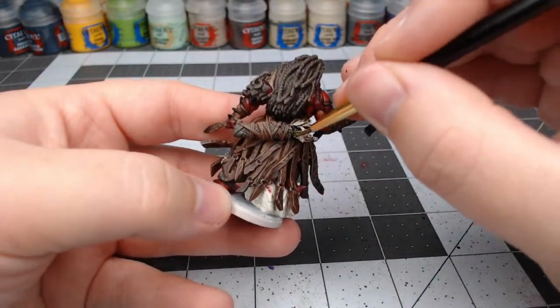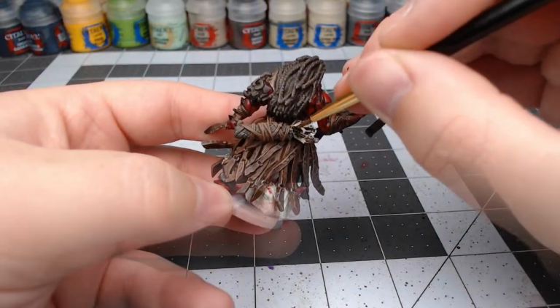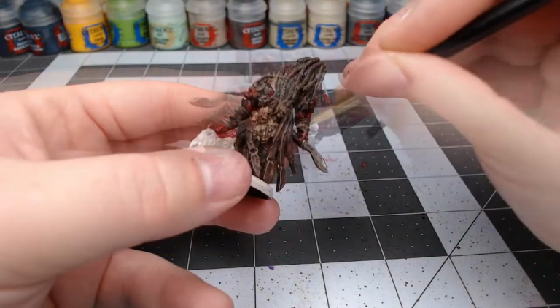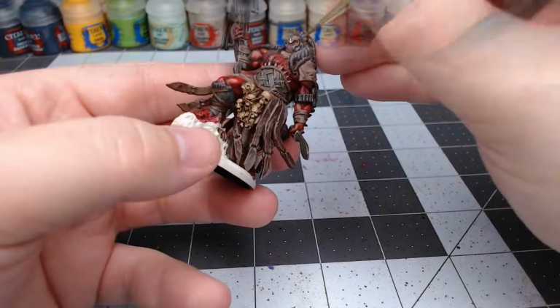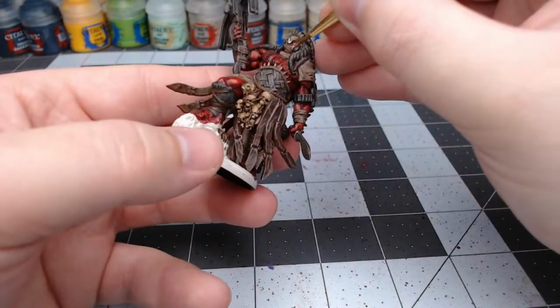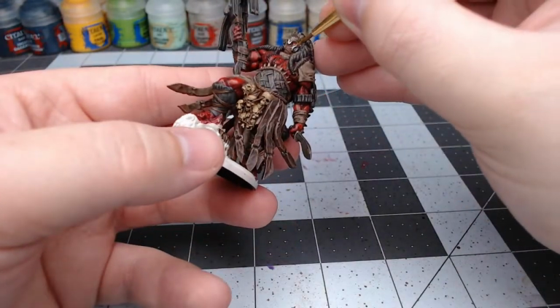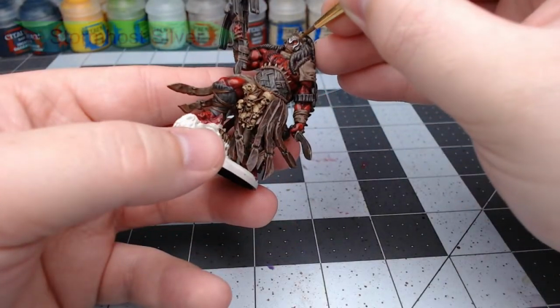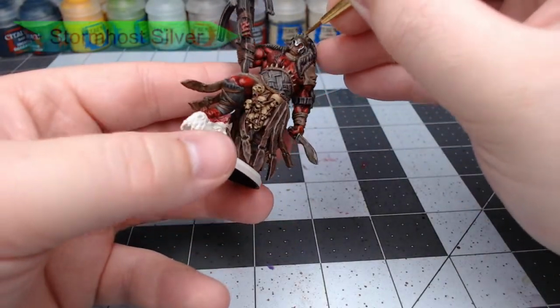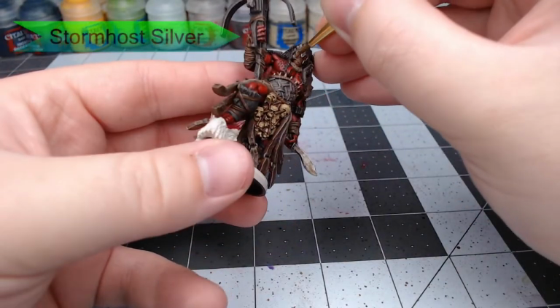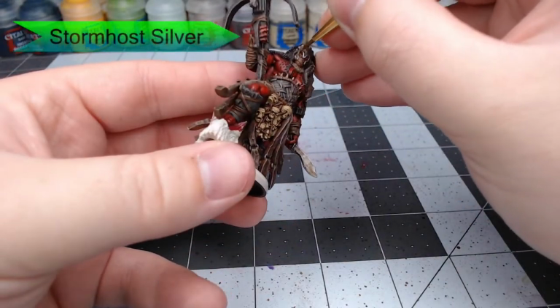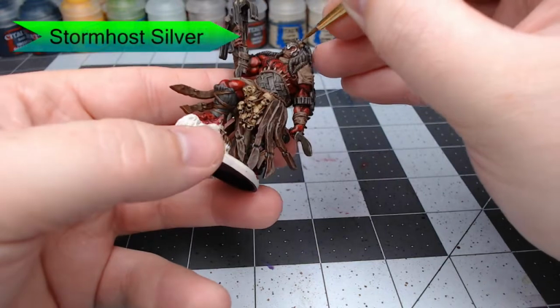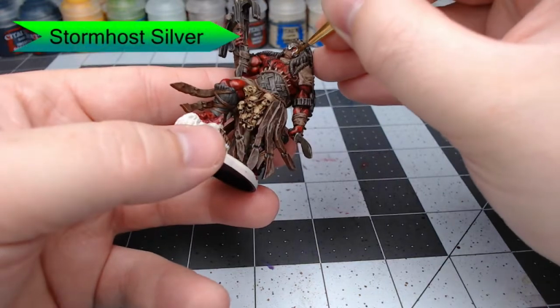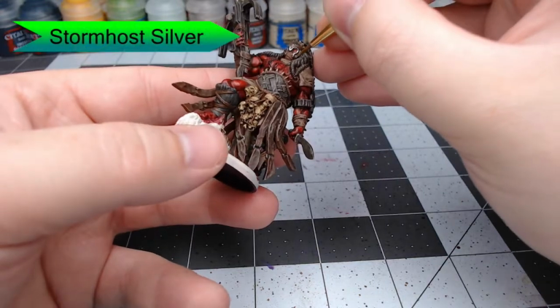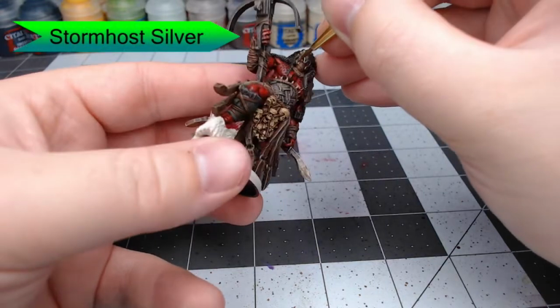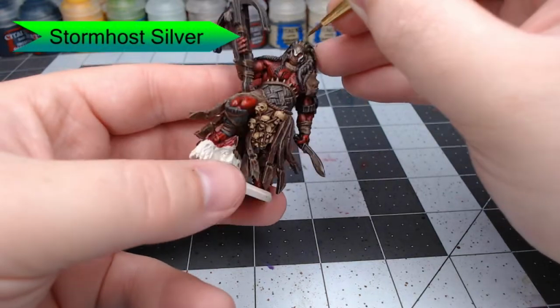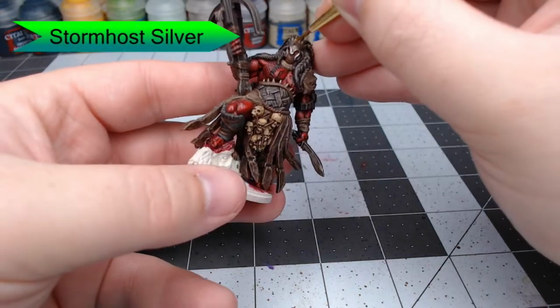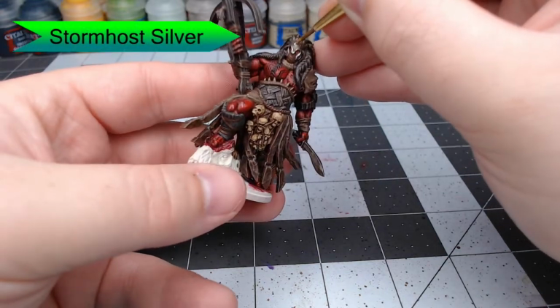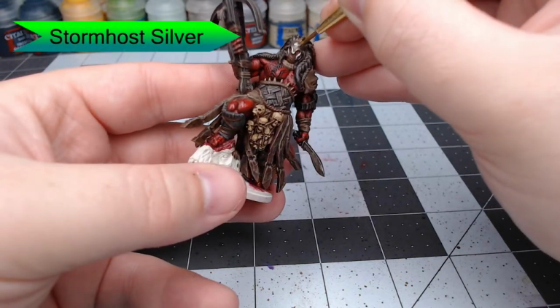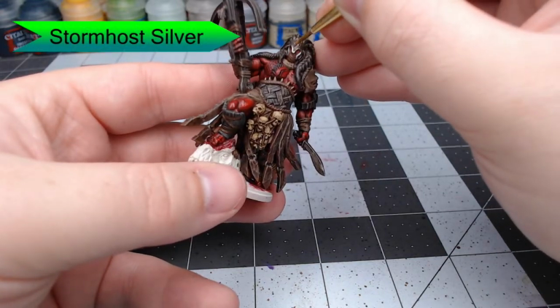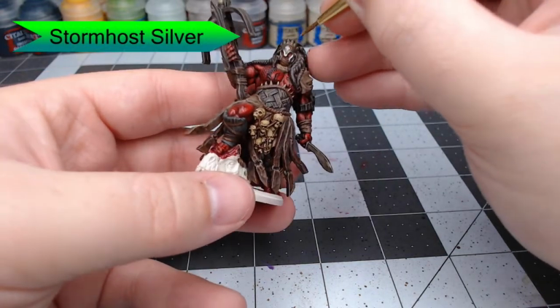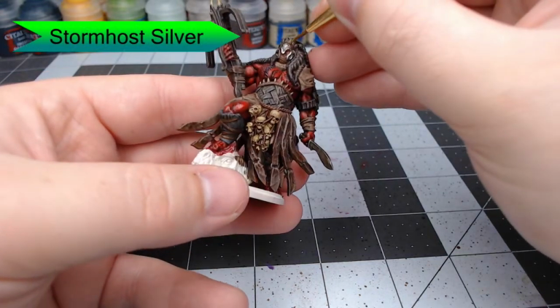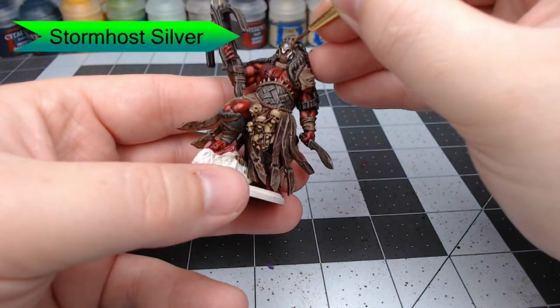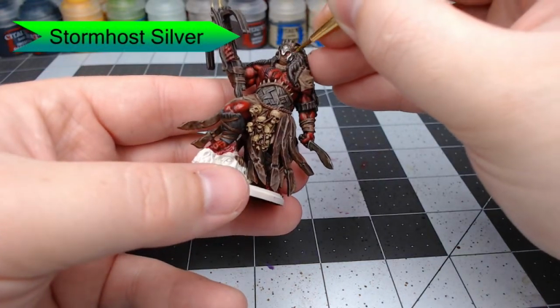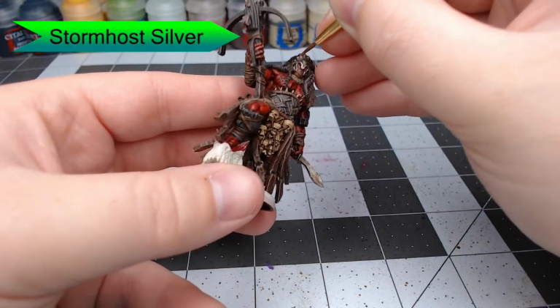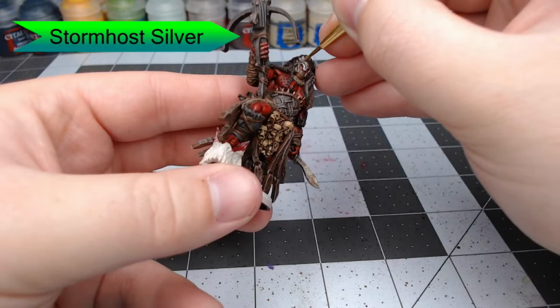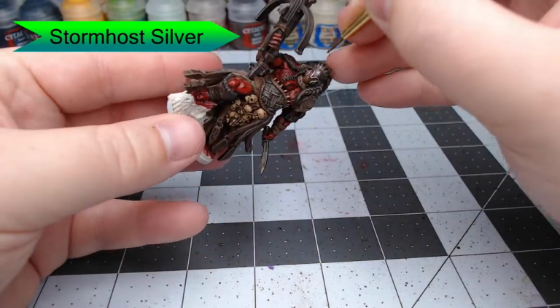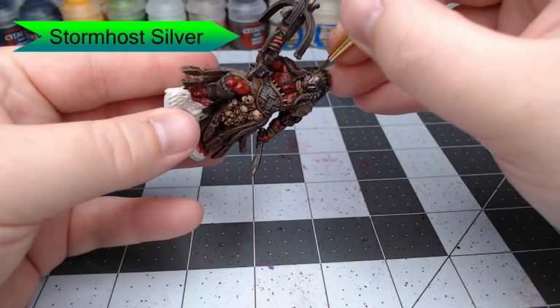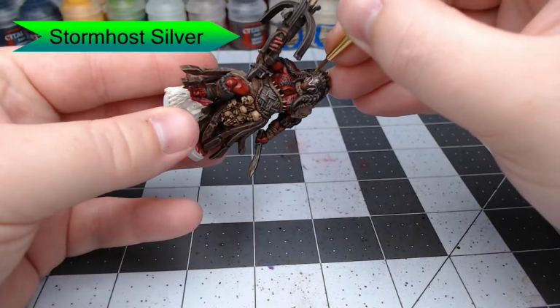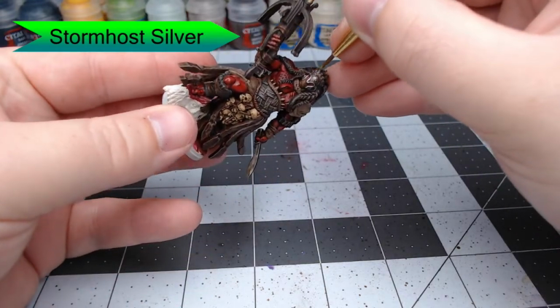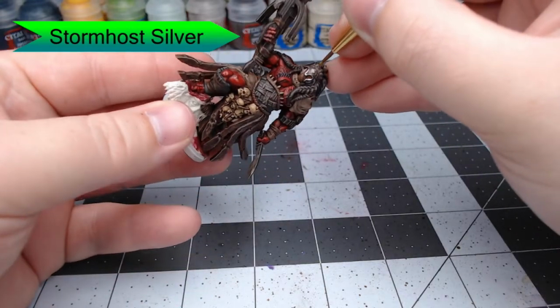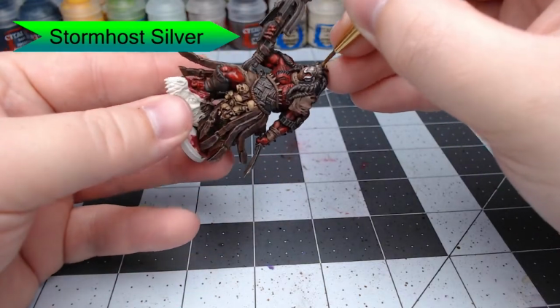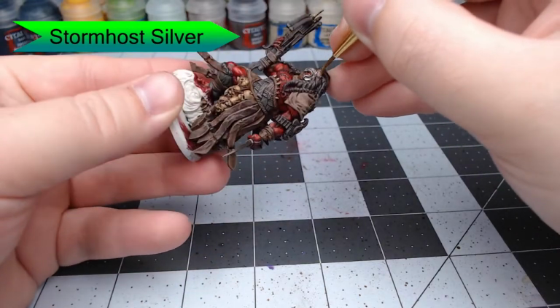Now we're going to take Stormhost Silver and pick out the edges on the helmet that we painted with Leadbelcher earlier. We're also going to pick out the edges of the dagger and any of the other metal areas that we've painted previously.